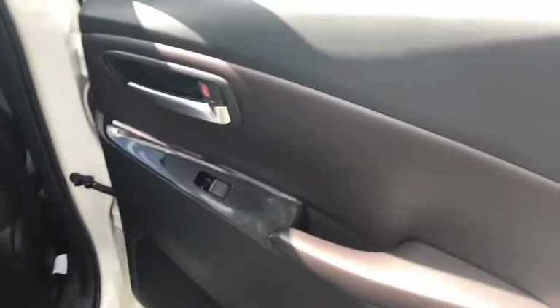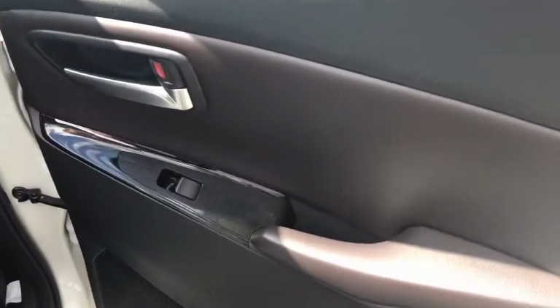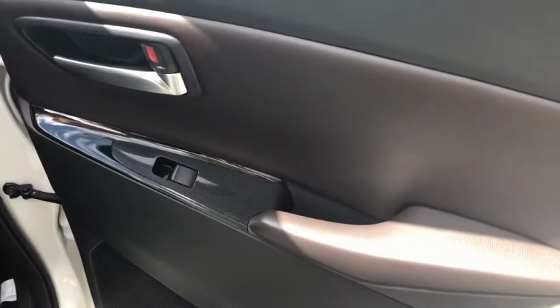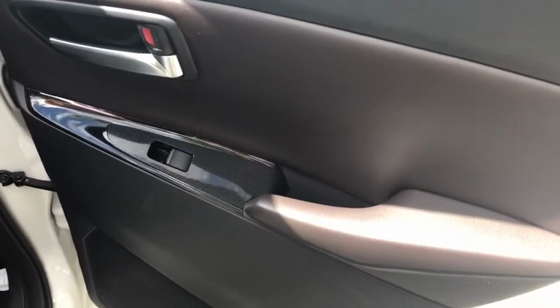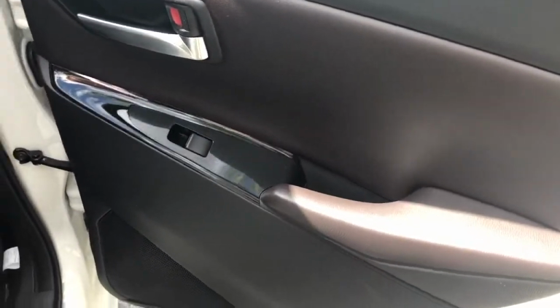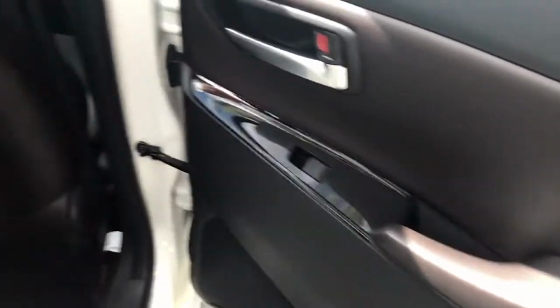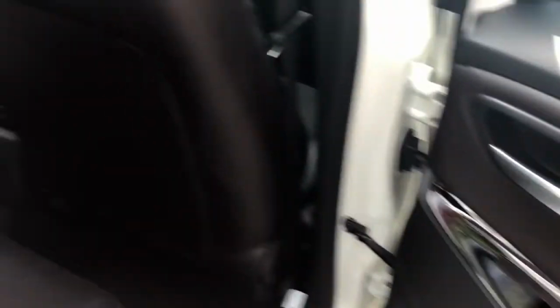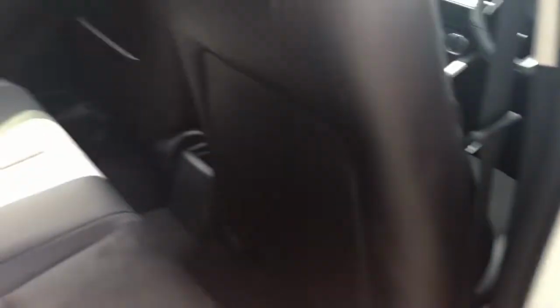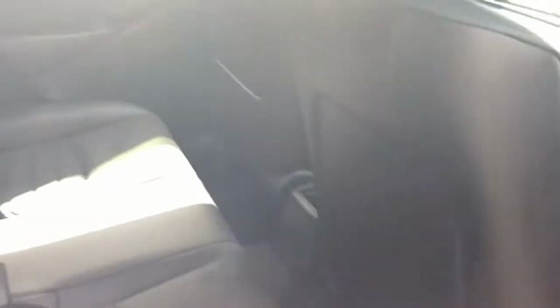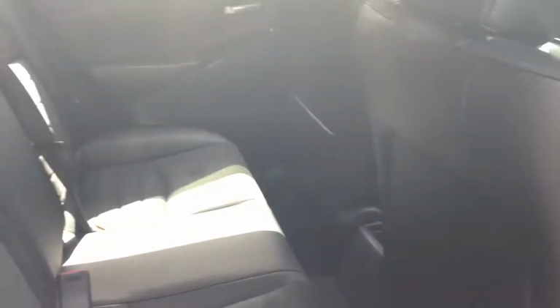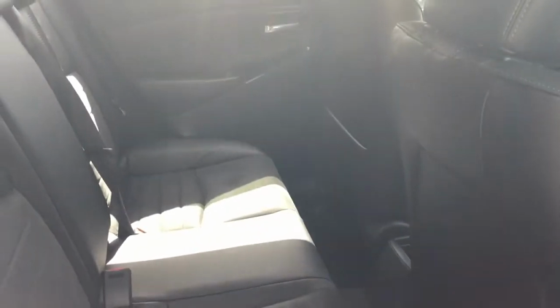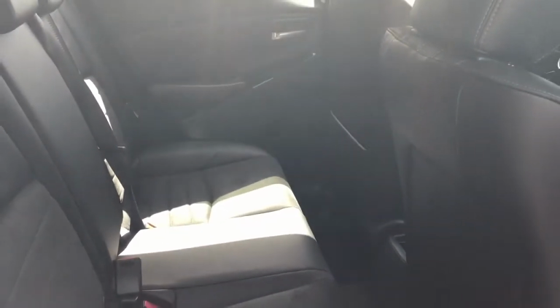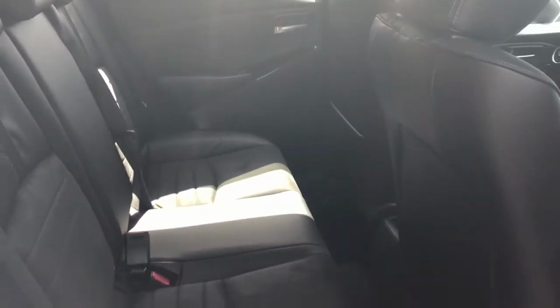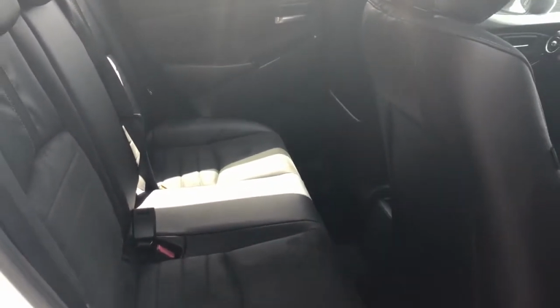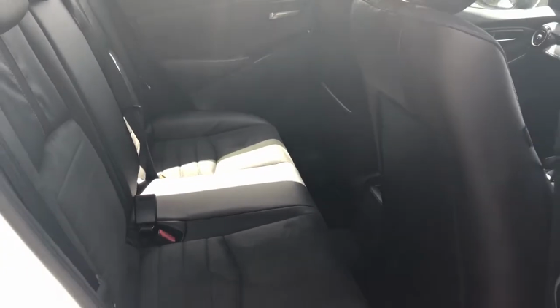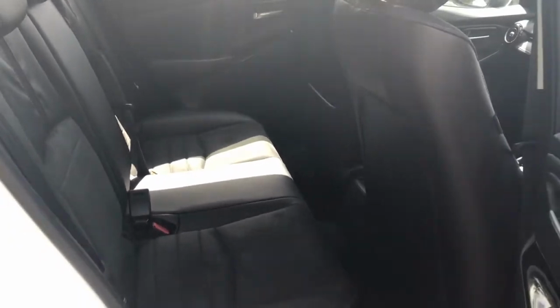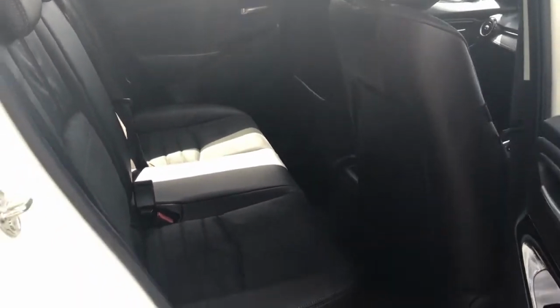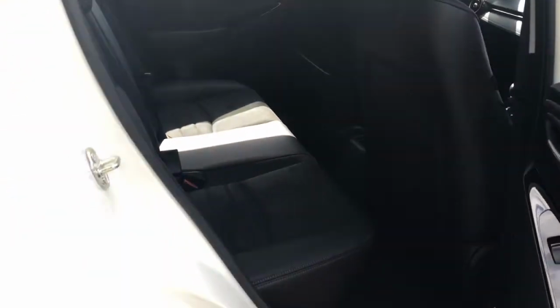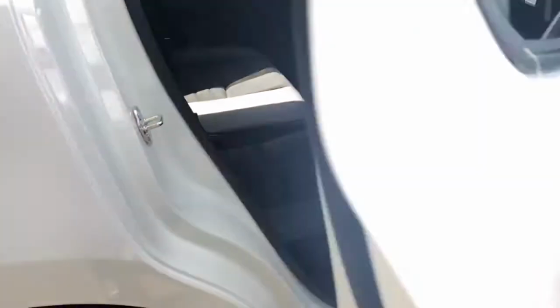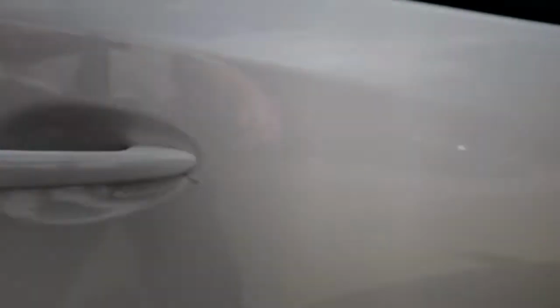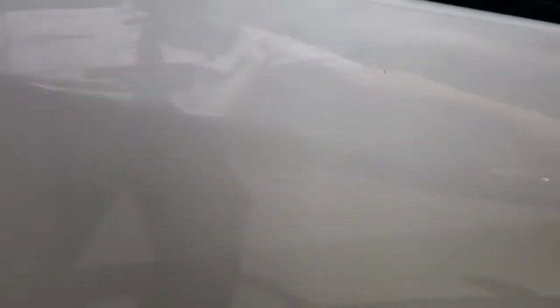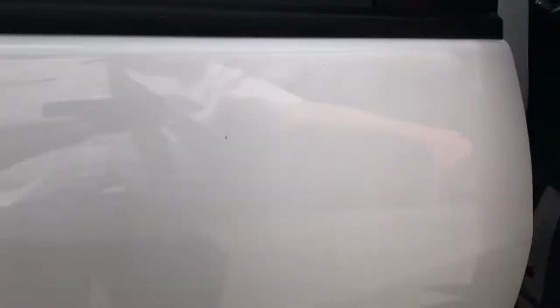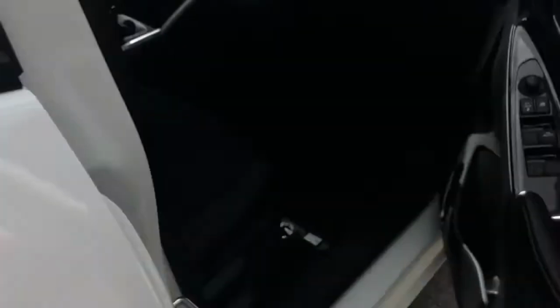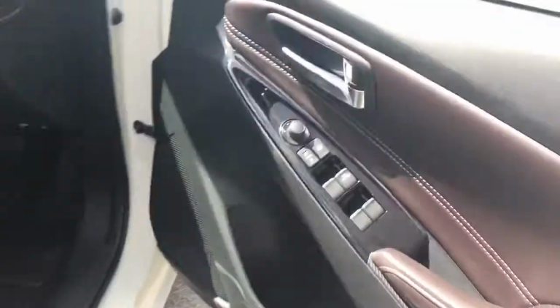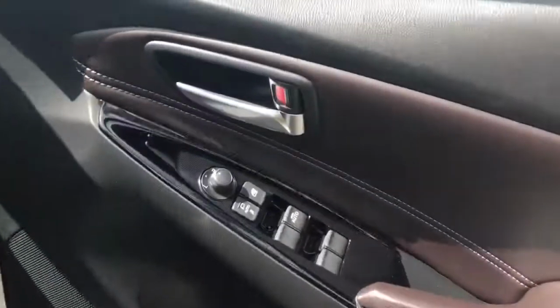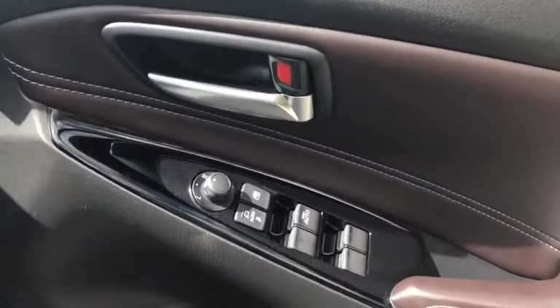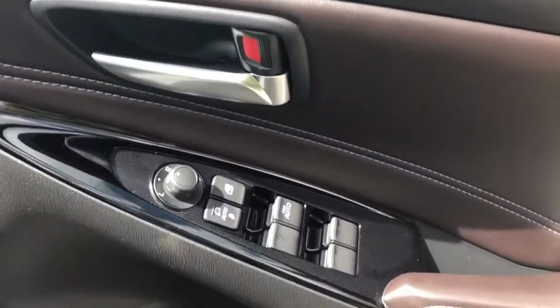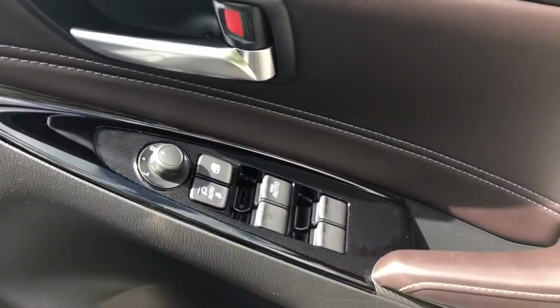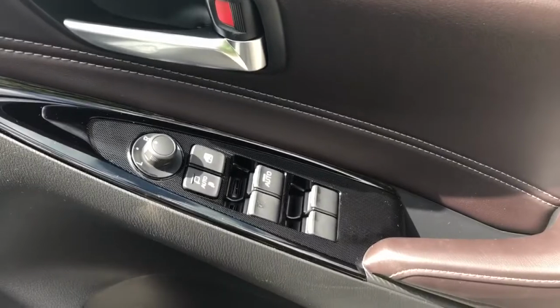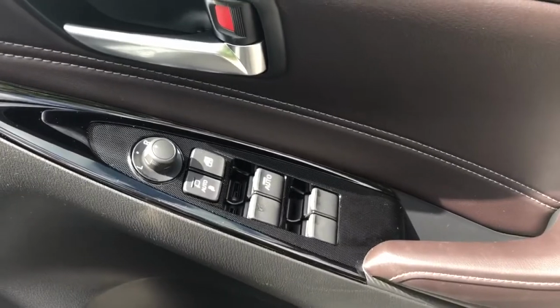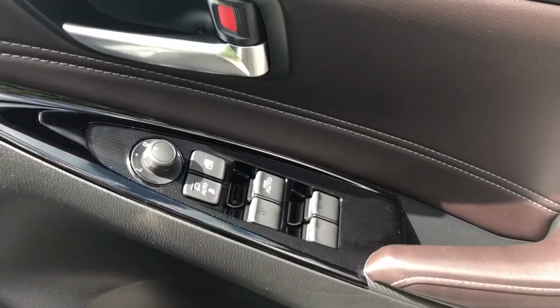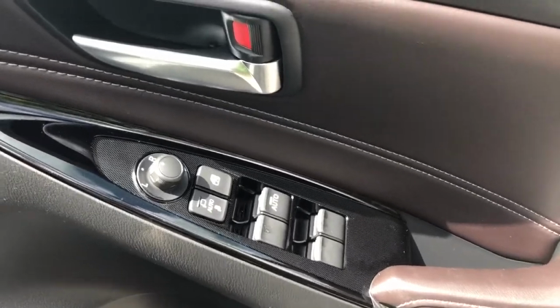There are rear electric windows, part leather part suede seats with isofix tethers, and front electric windows with powerfold wing mirrors.